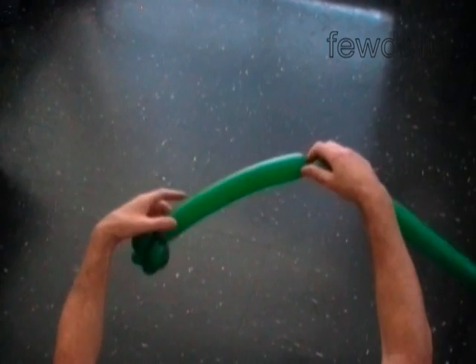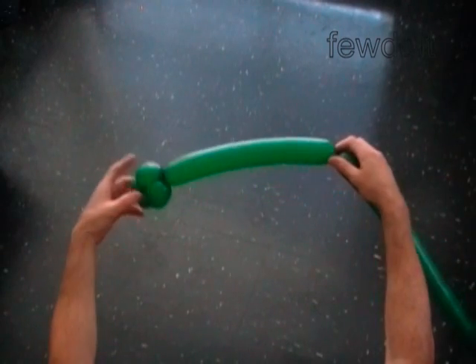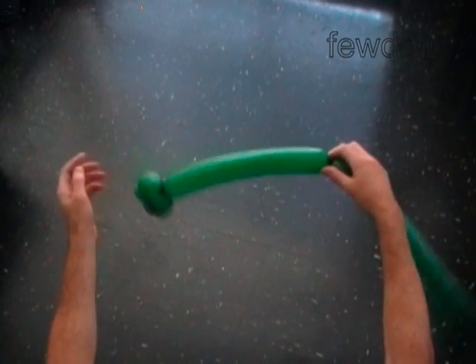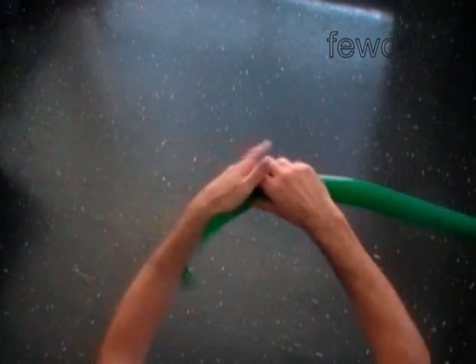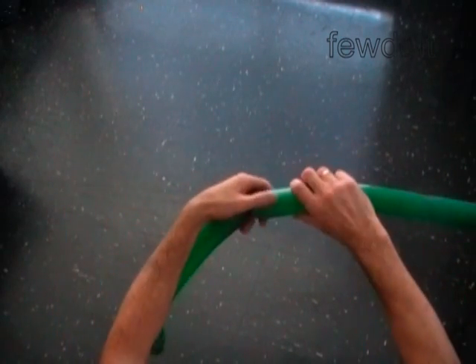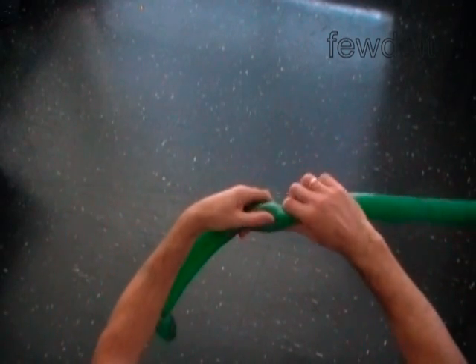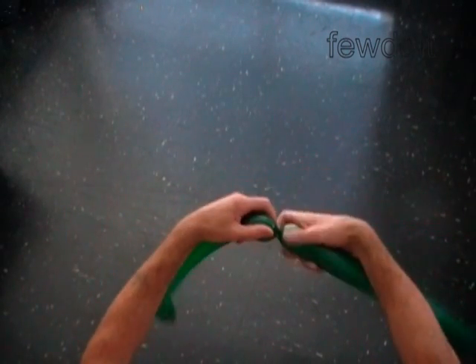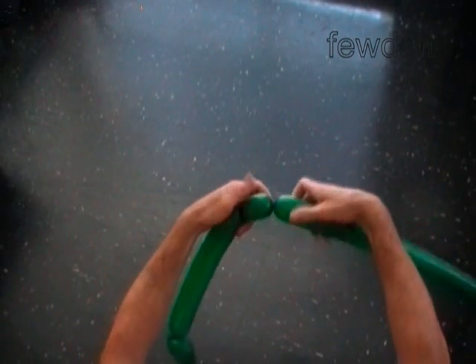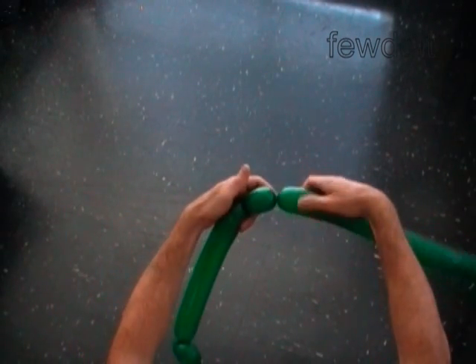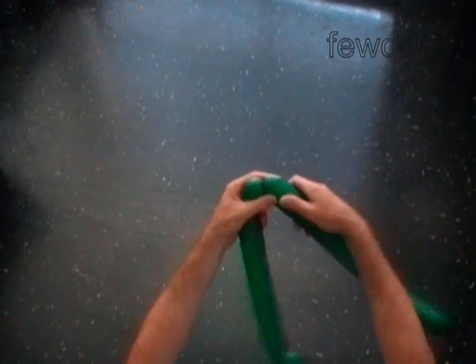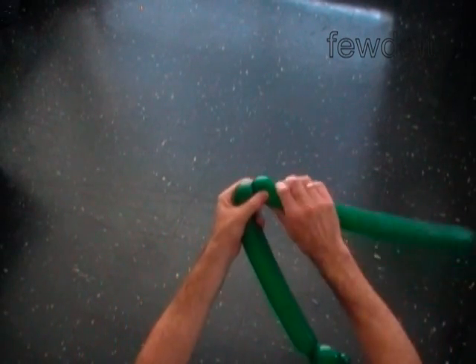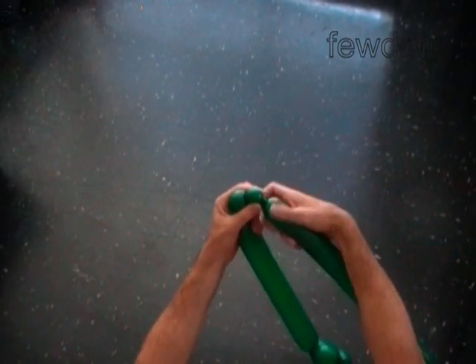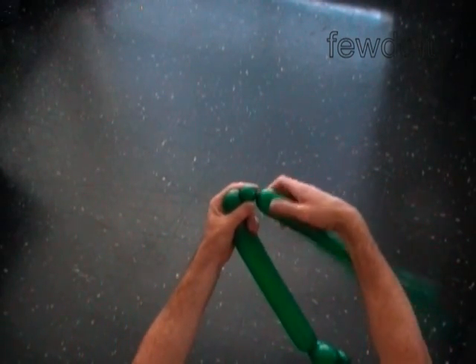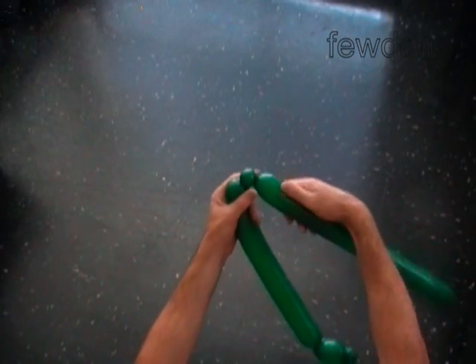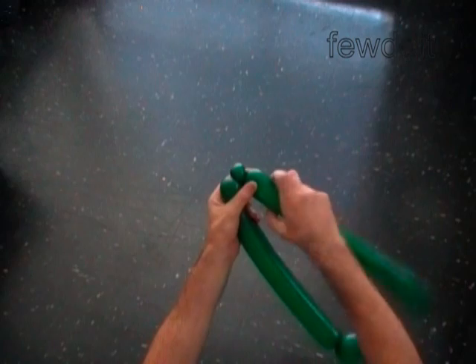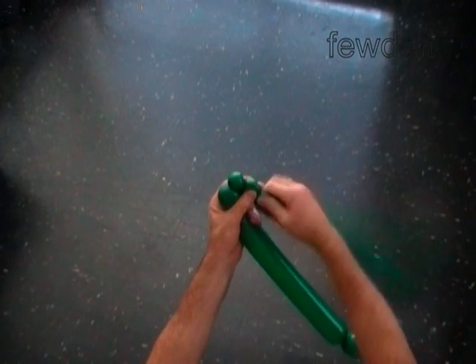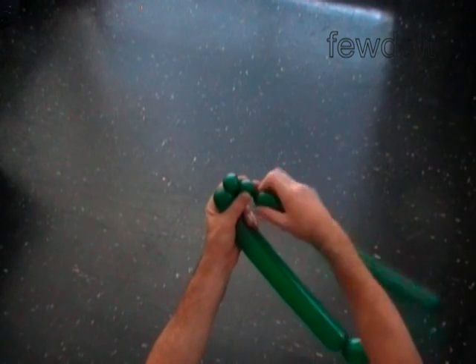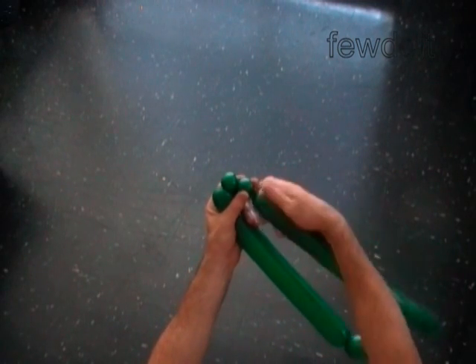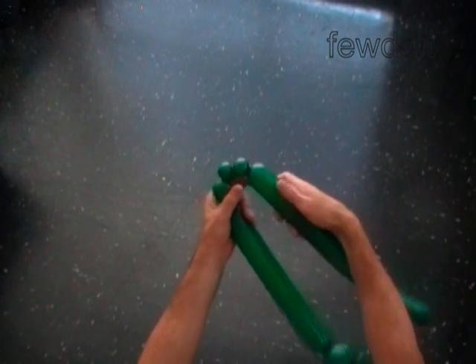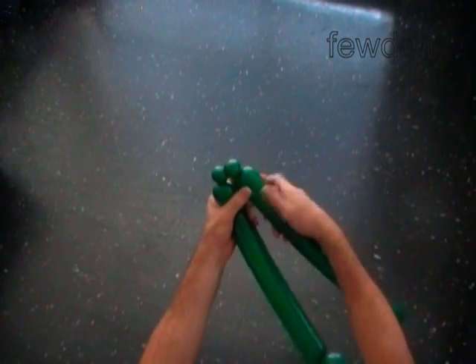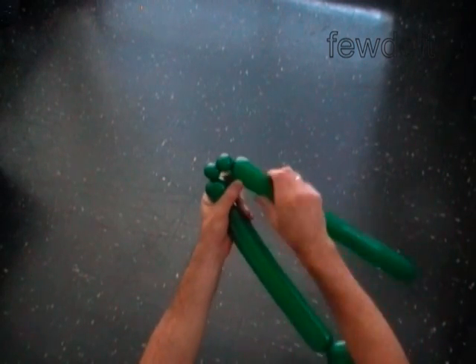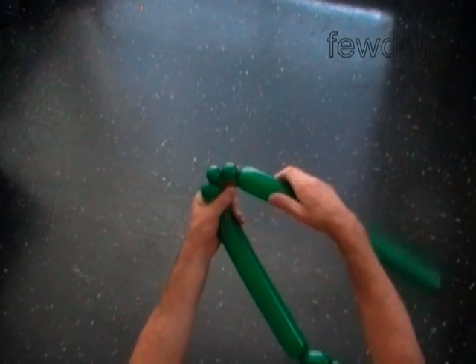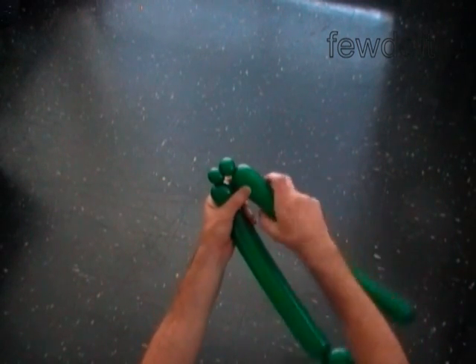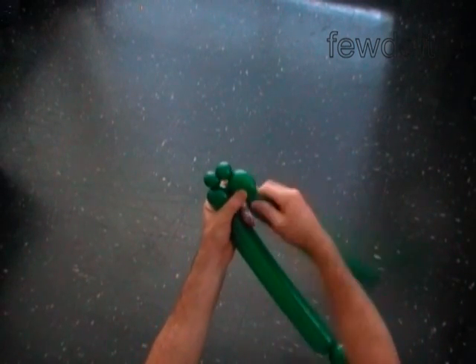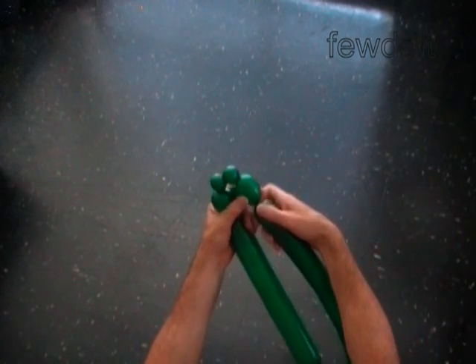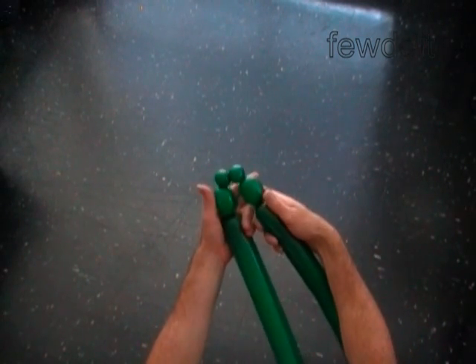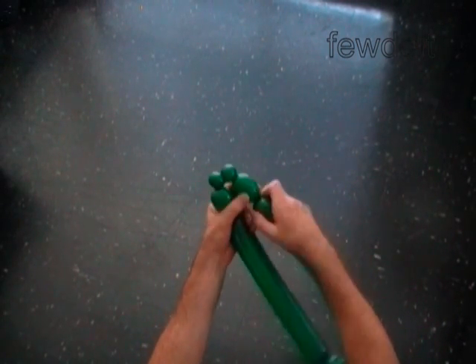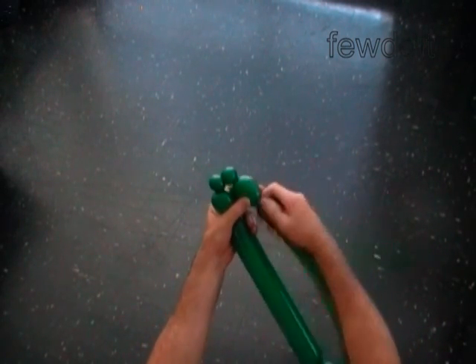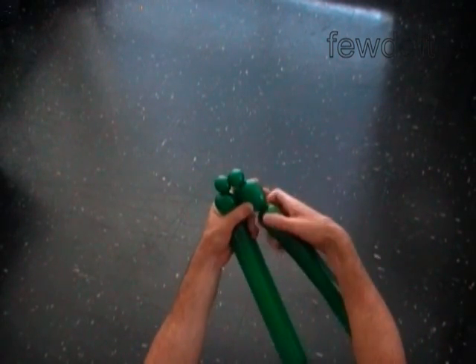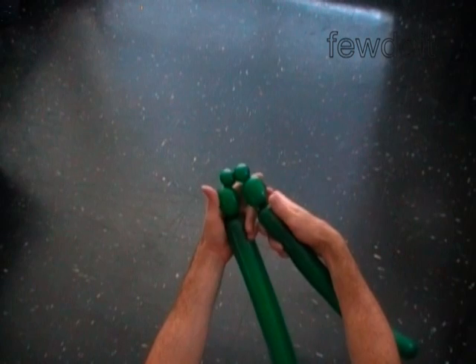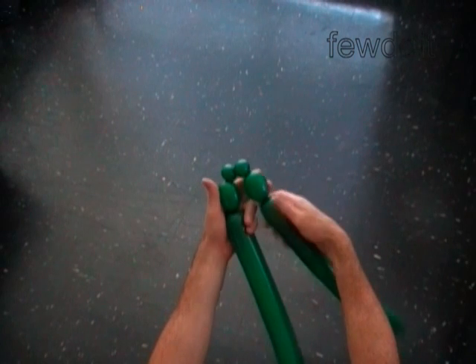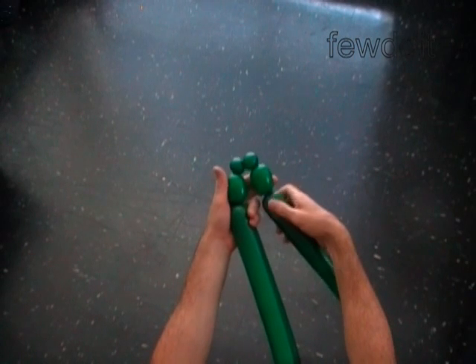The next four bubbles are twisted to make the rear legs. Twist the sixth two inch bubble, the seventh one inch bubble, the eighth one inch bubble, and the ninth two inch bubble.